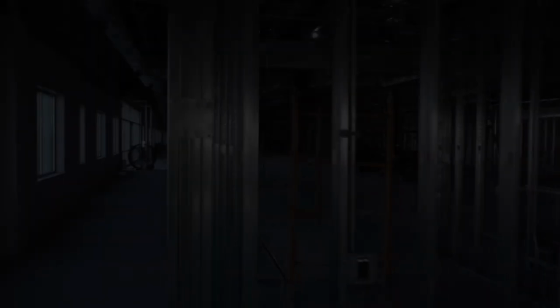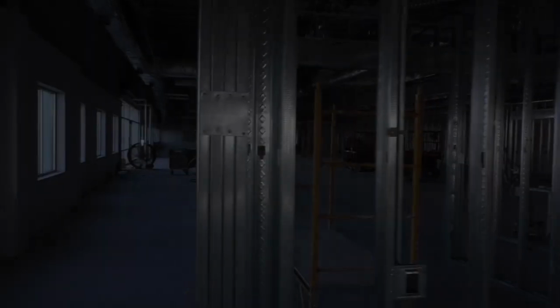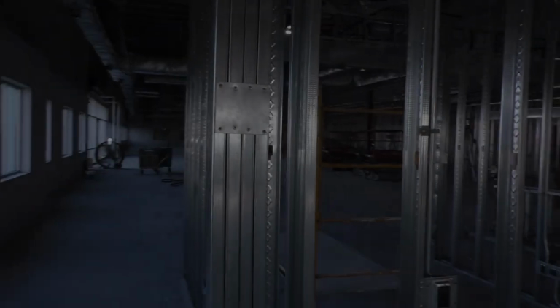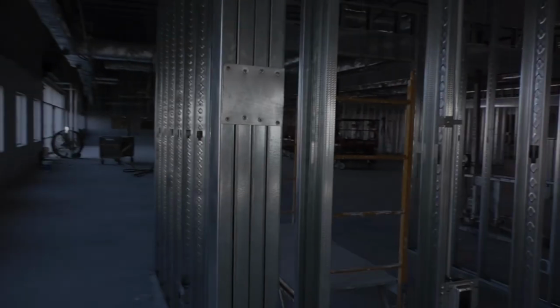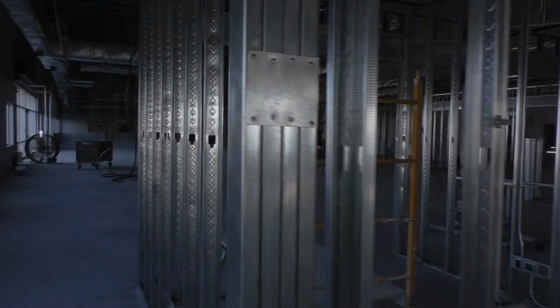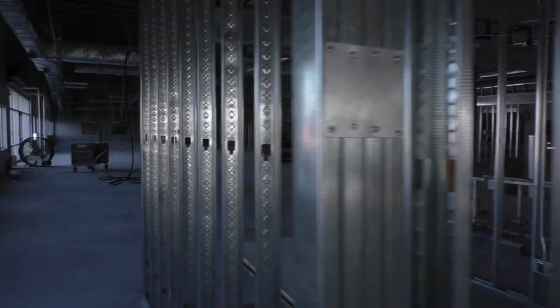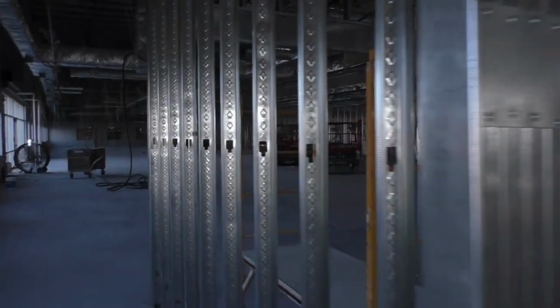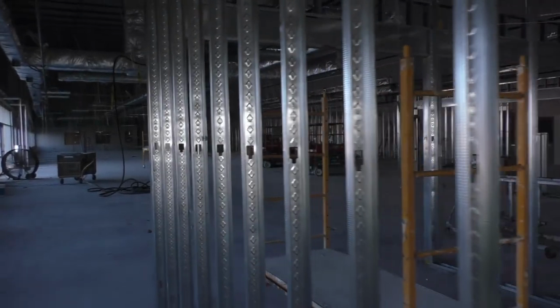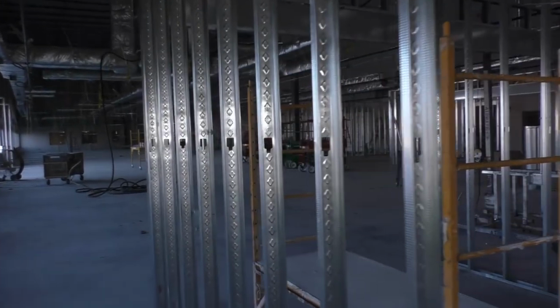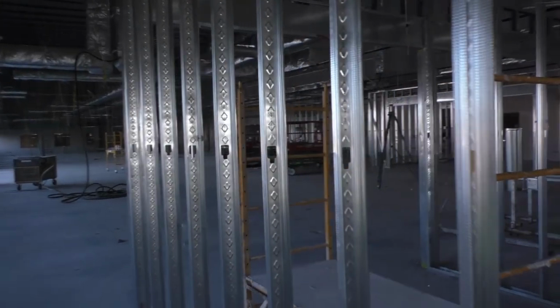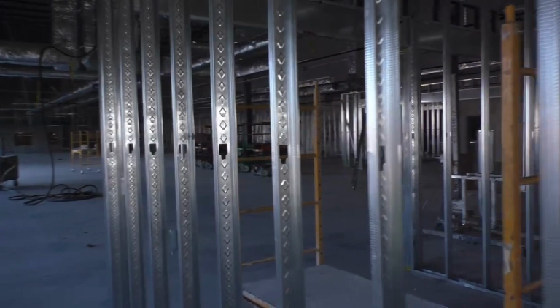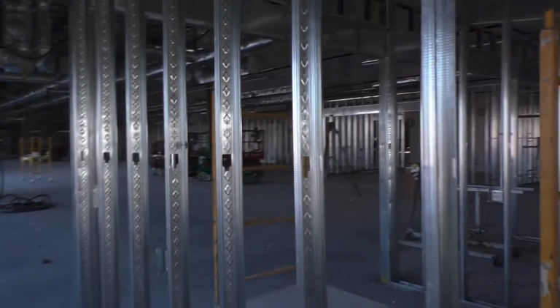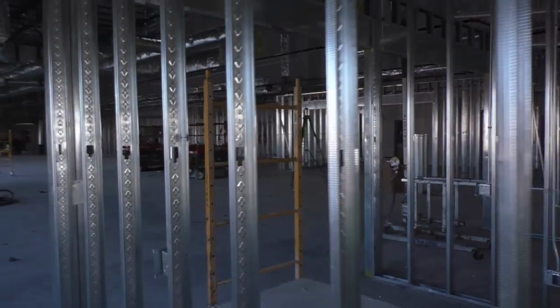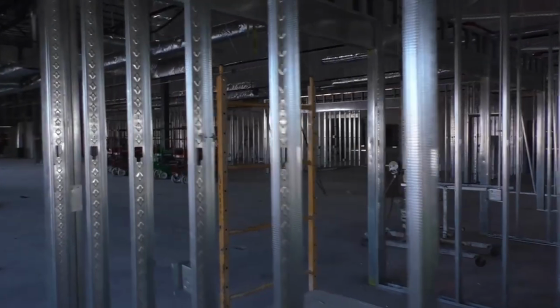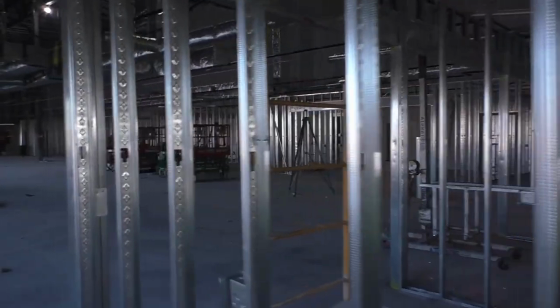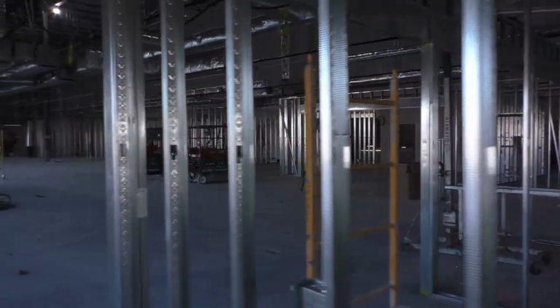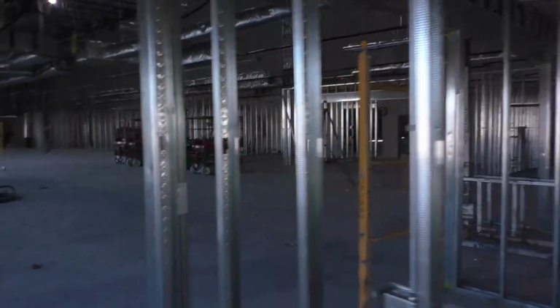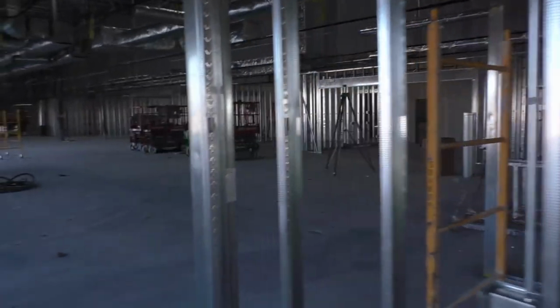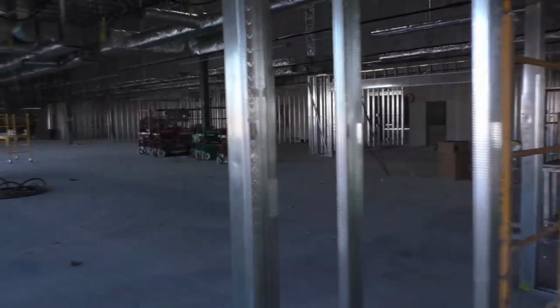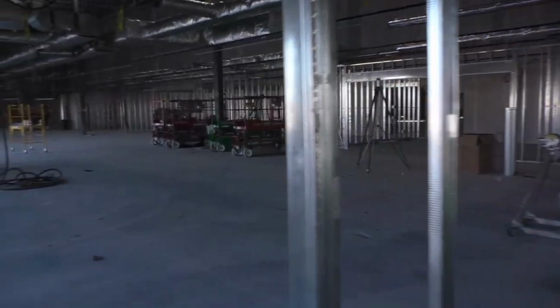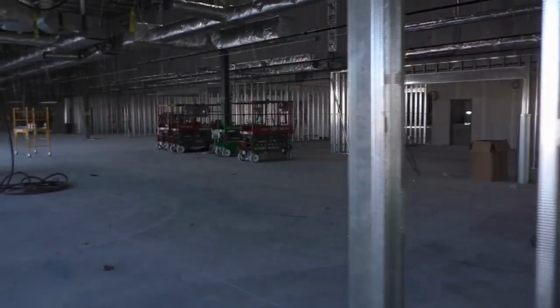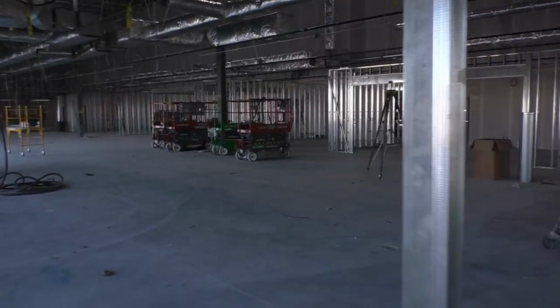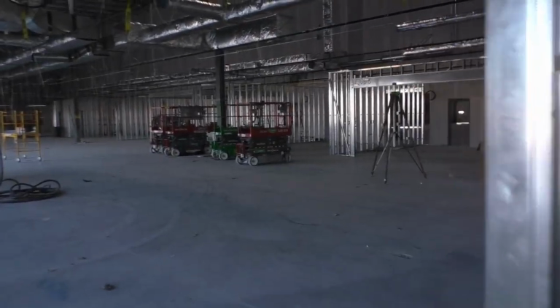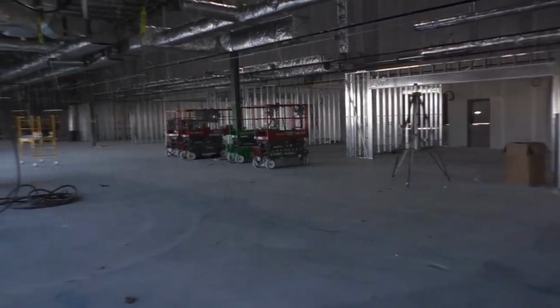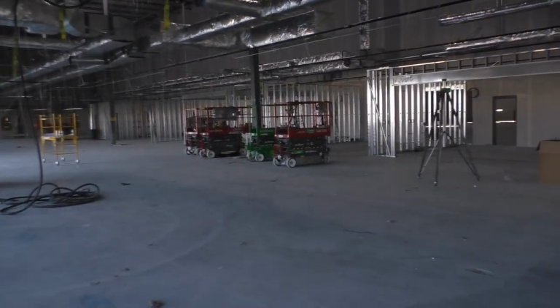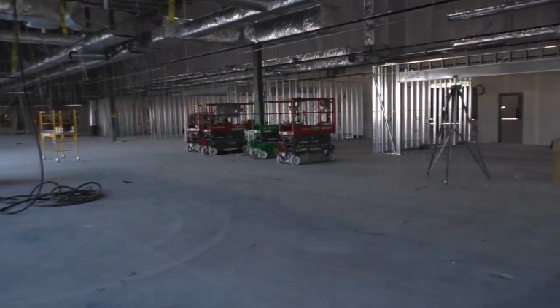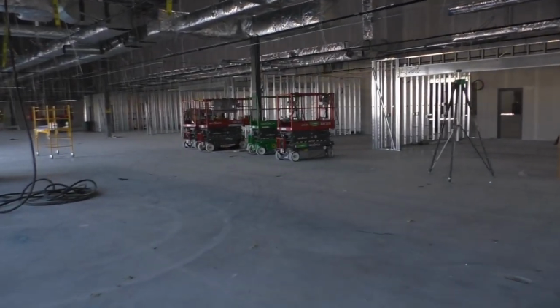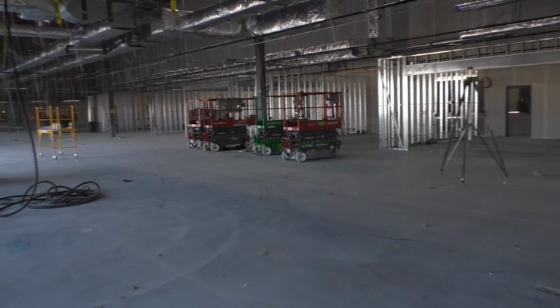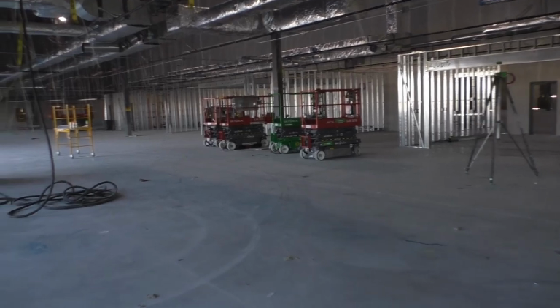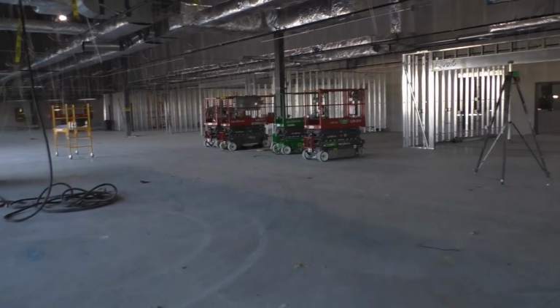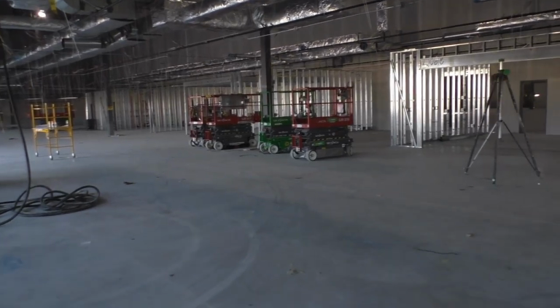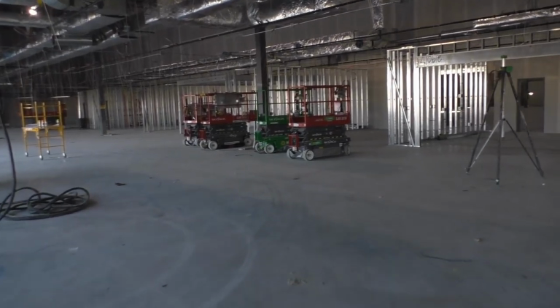Hello everyone, and welcome back. This is Chris Tooley, president of Quad Plus. Well, we're on the other side of the demising wall, and things are moving fast.